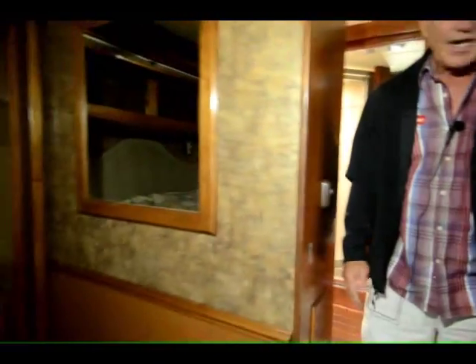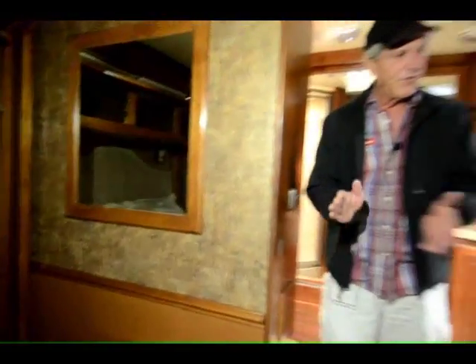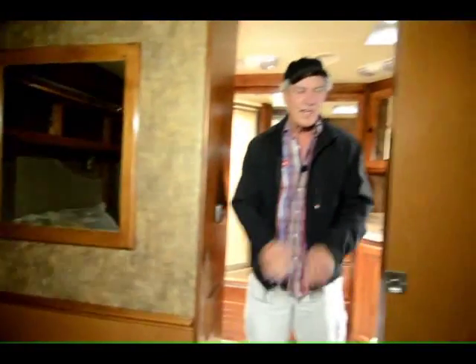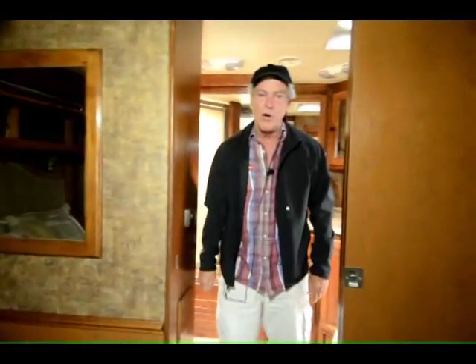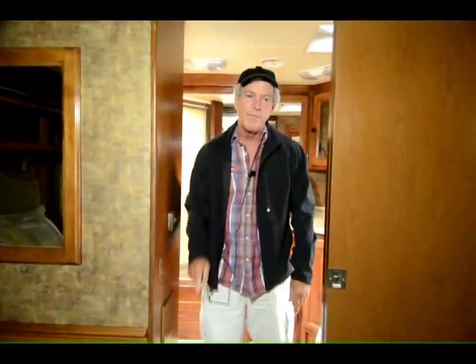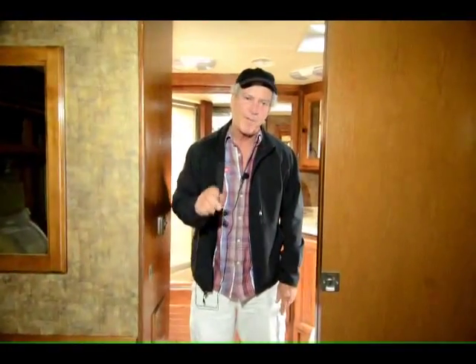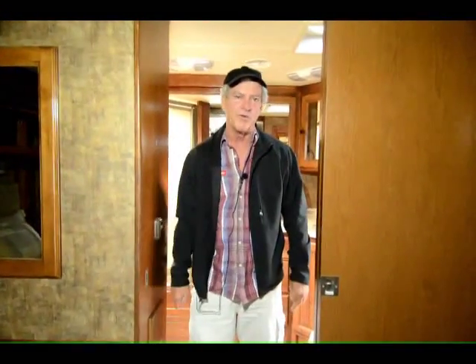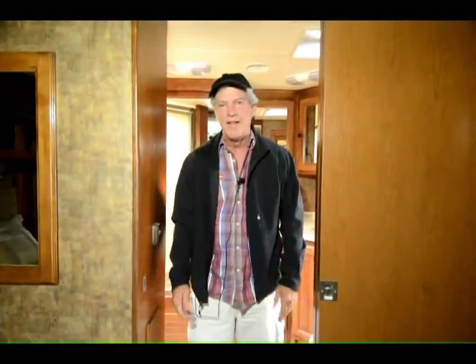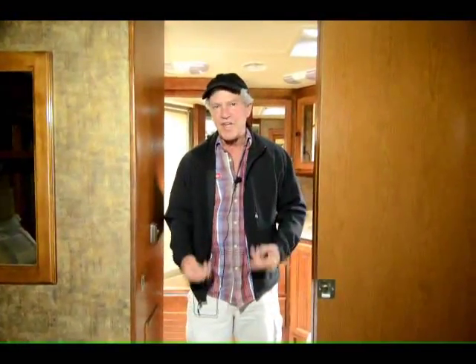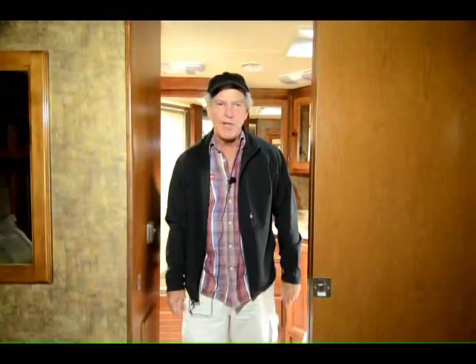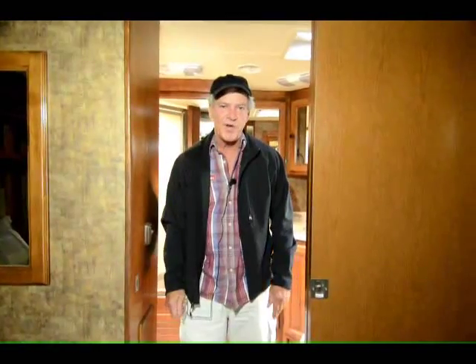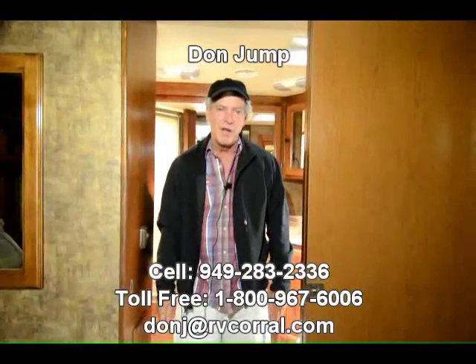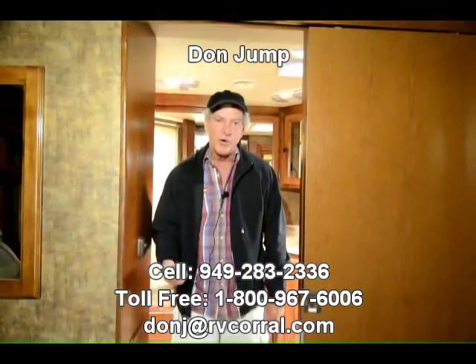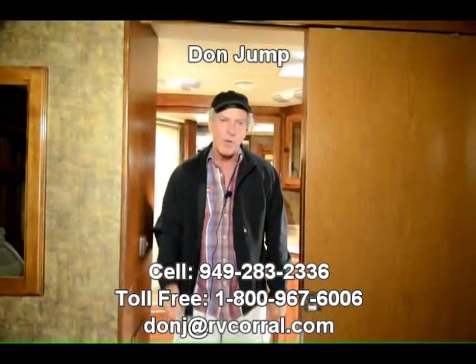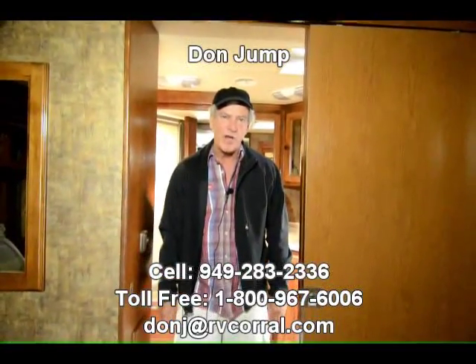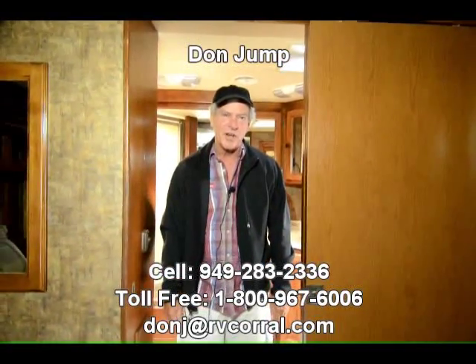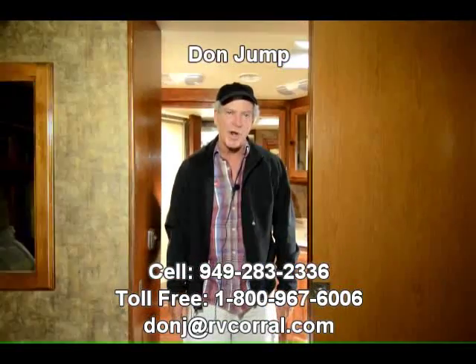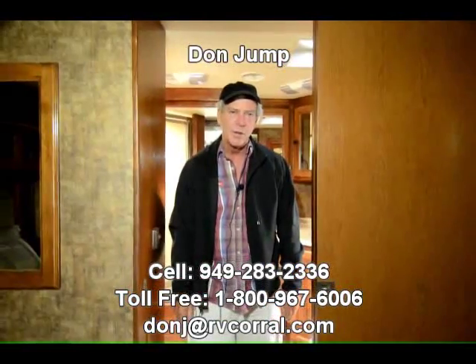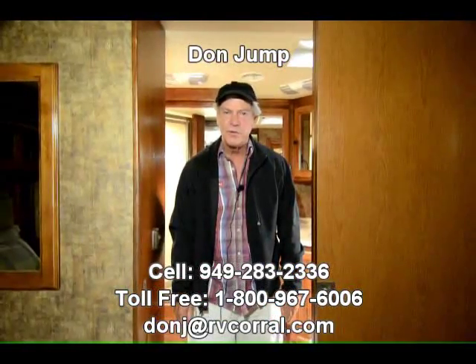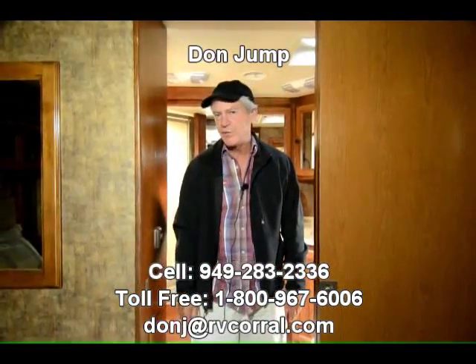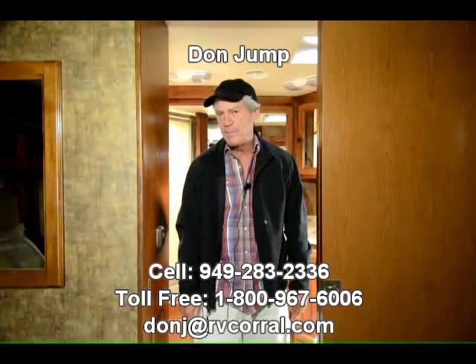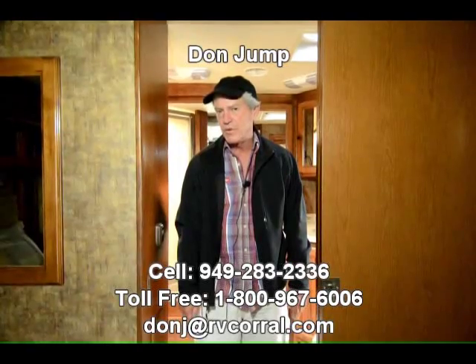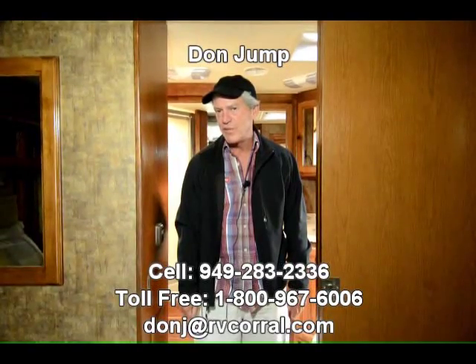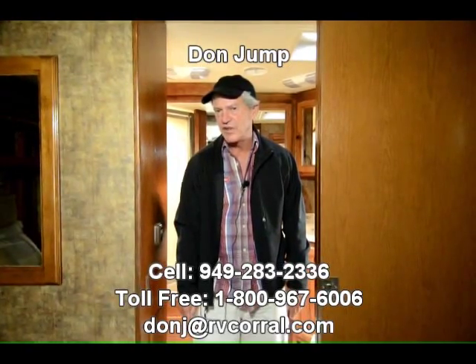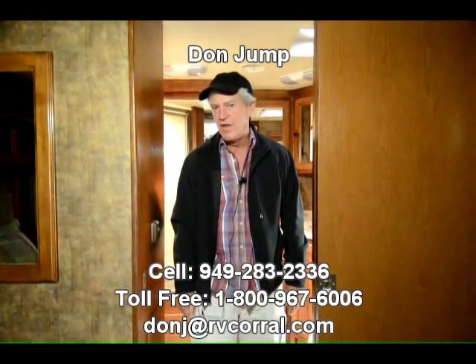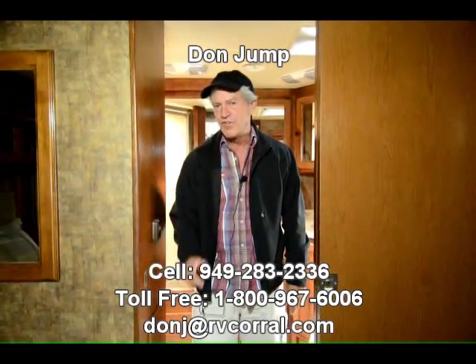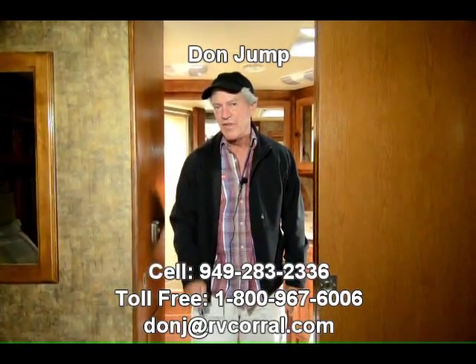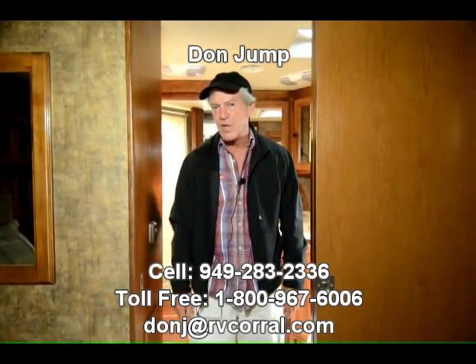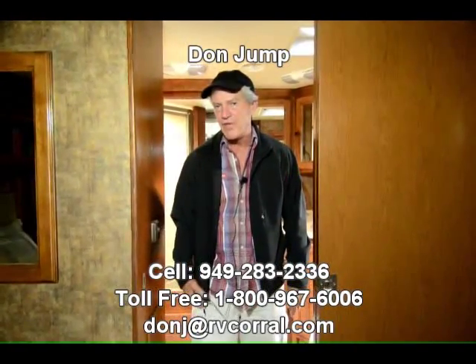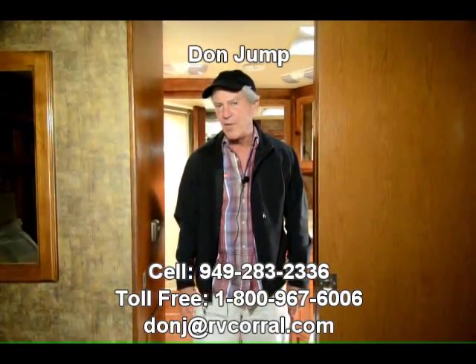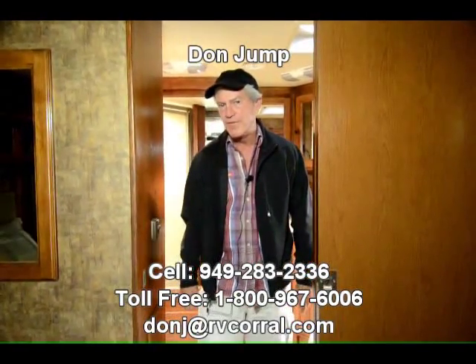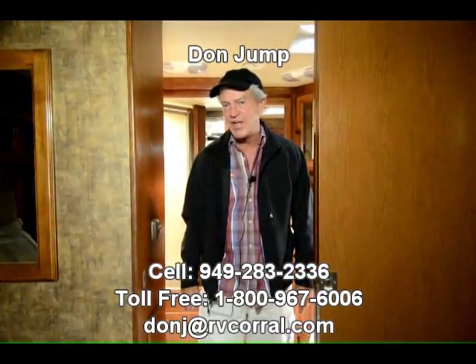So guys, this thing needs a home — how about it be yours? If you come in, please ask for Don. Or call me with questions at 949-283-2336. Once again, thanks for coming to the RV Corral. Have a good day.